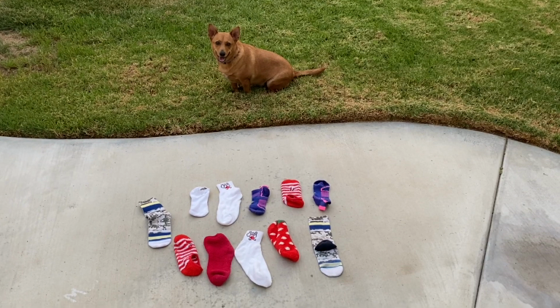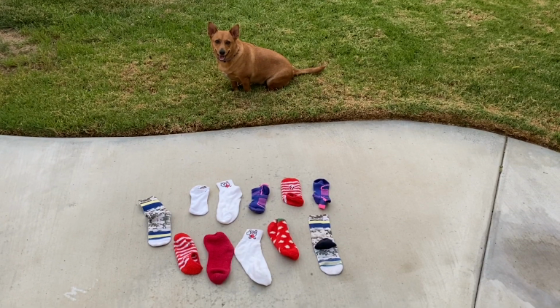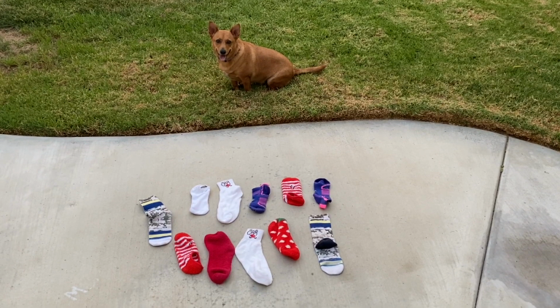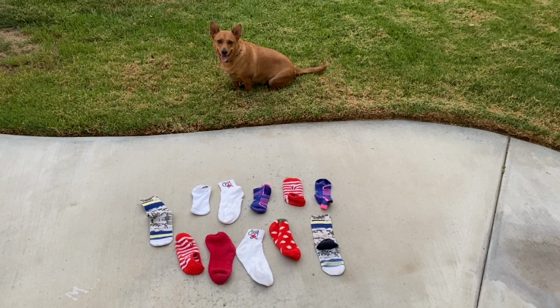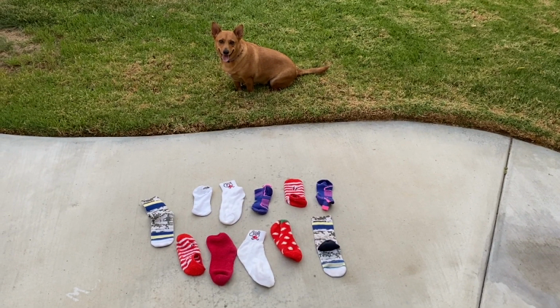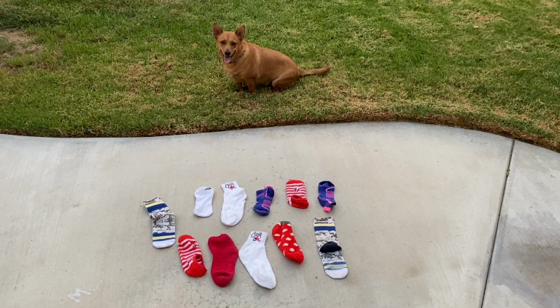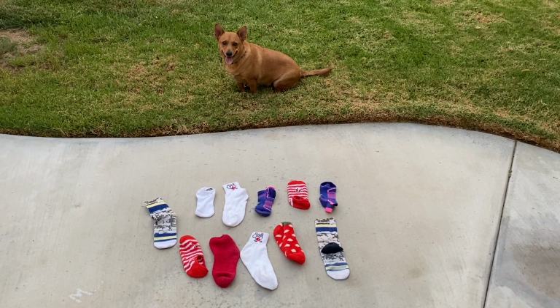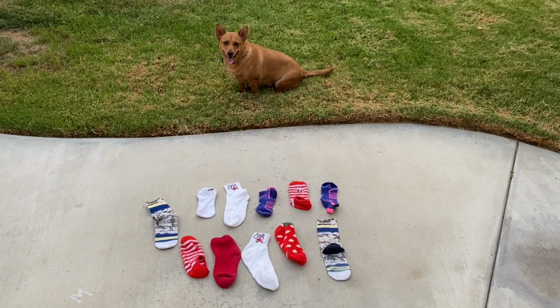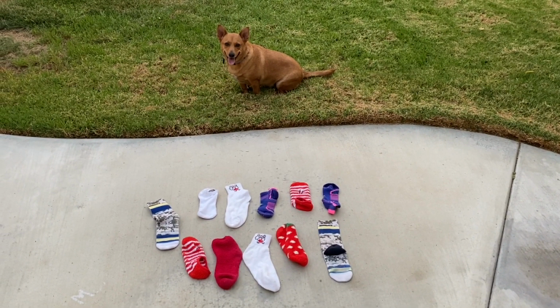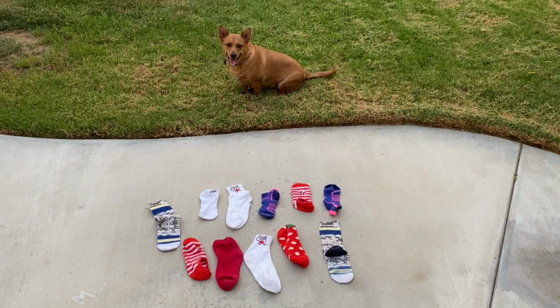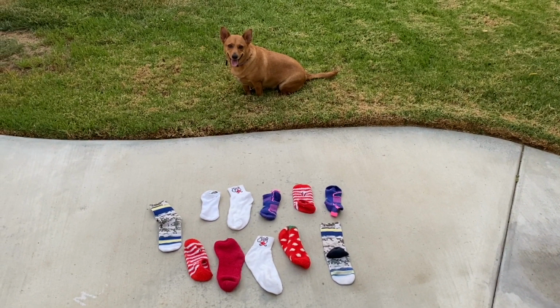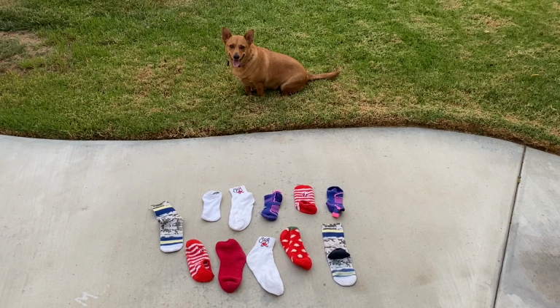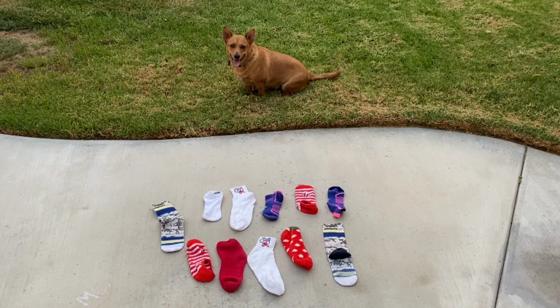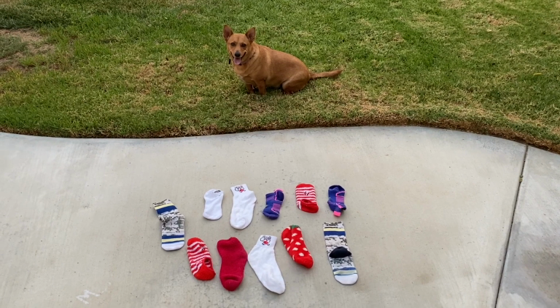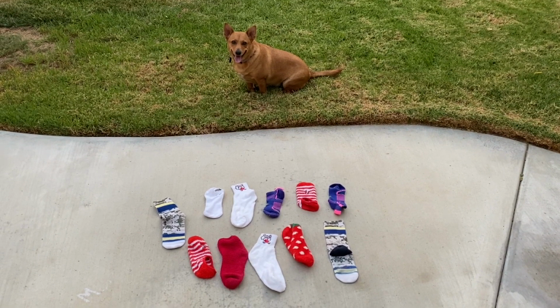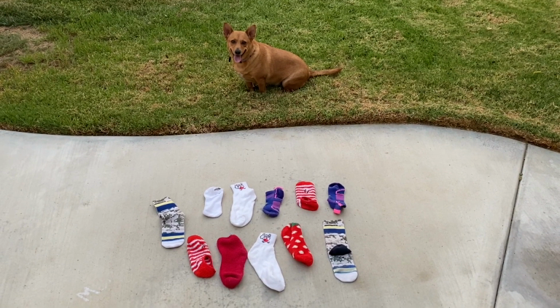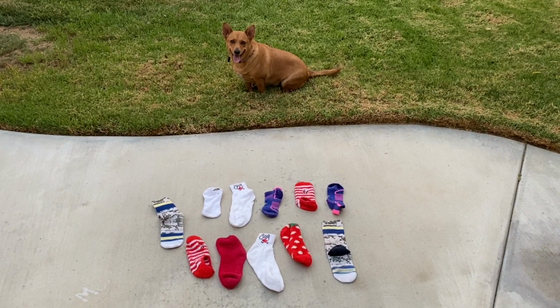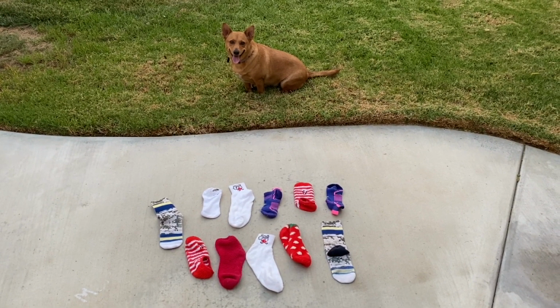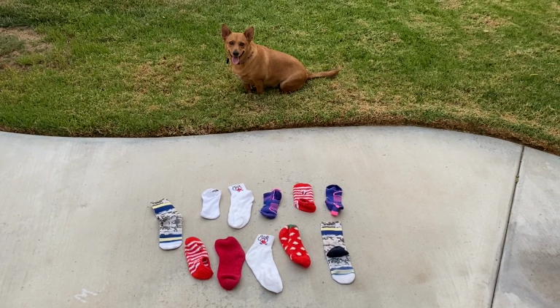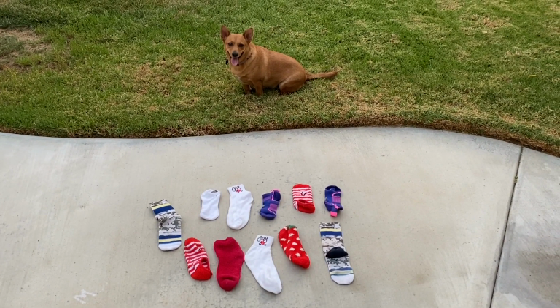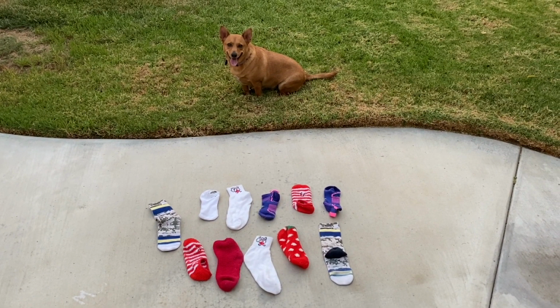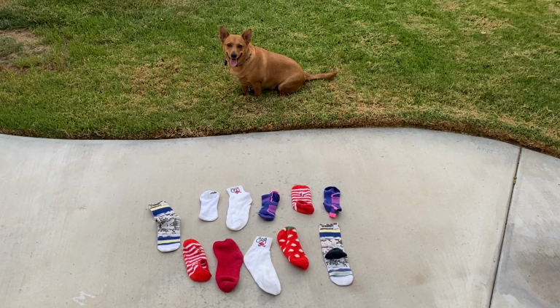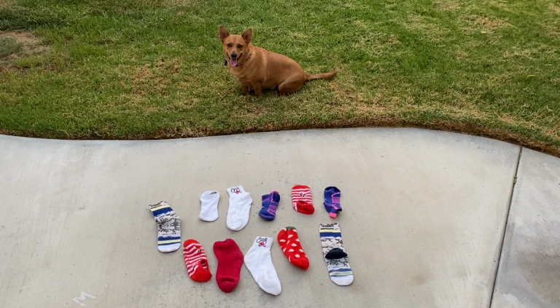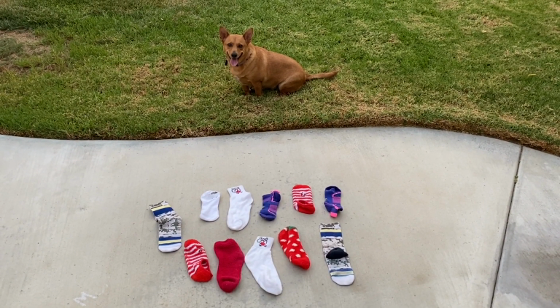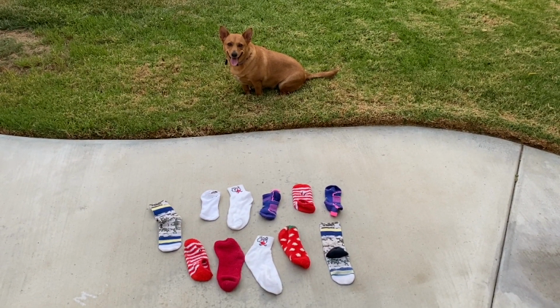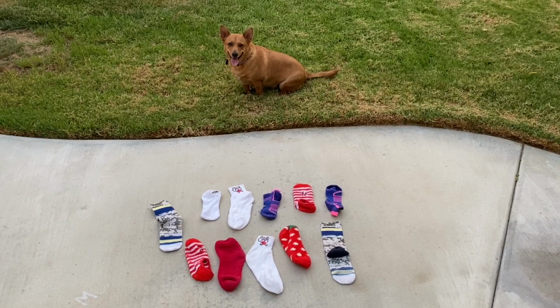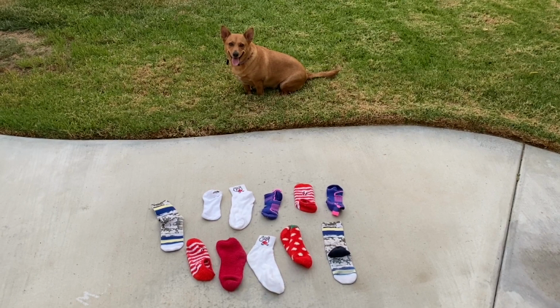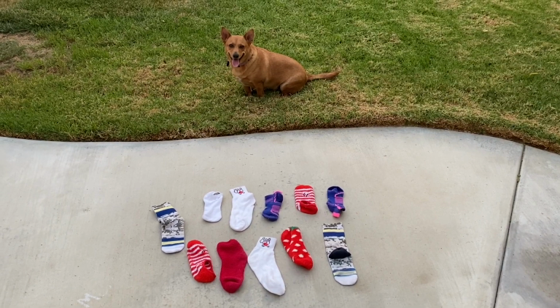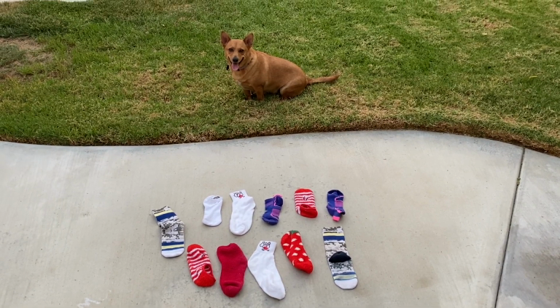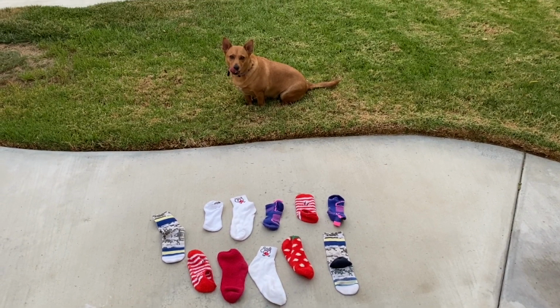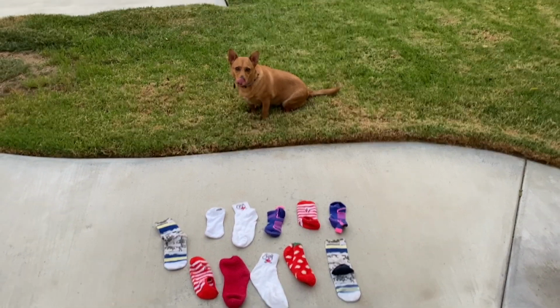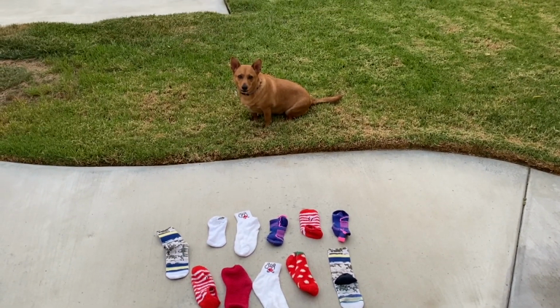Hey, scholars. Do you see all the socks? Professor Ginger is going to help us play a game where we find all of the socks that are exactly the same. Ready? Here we go.